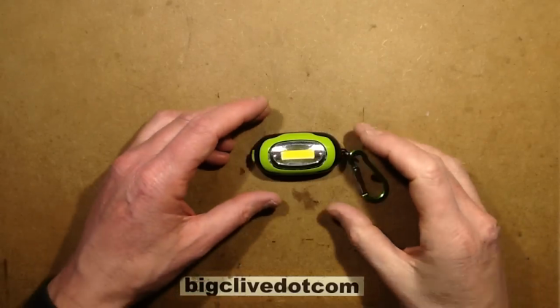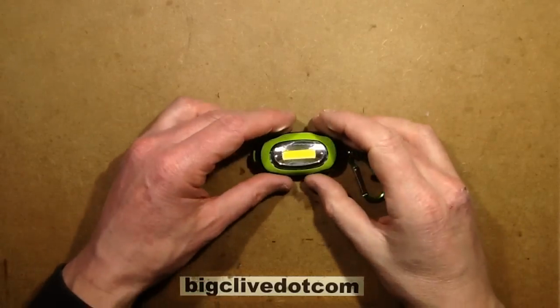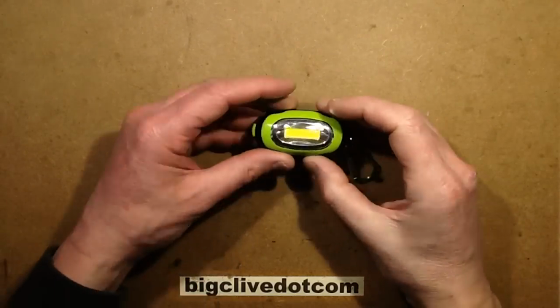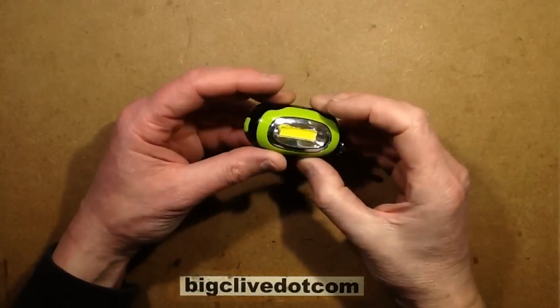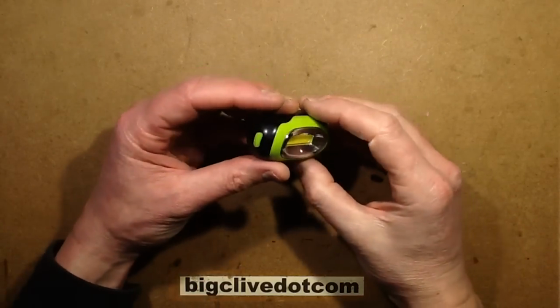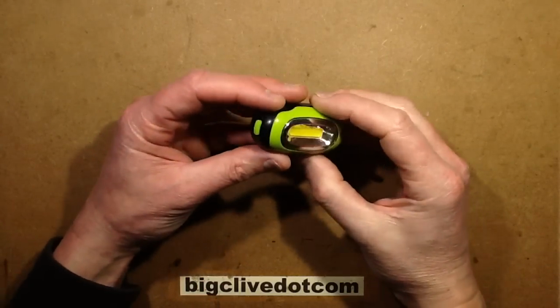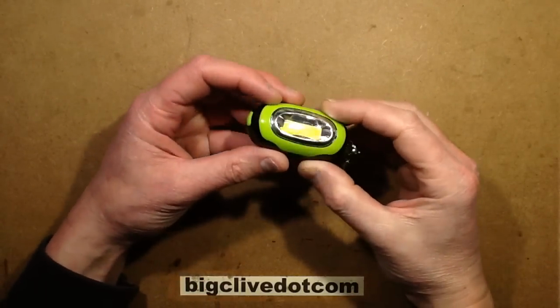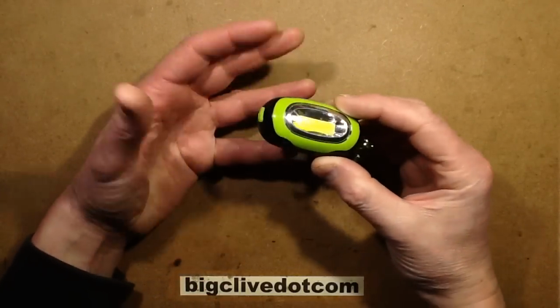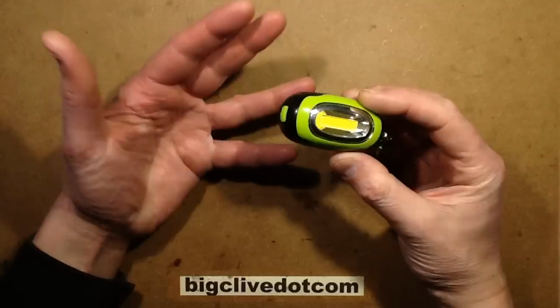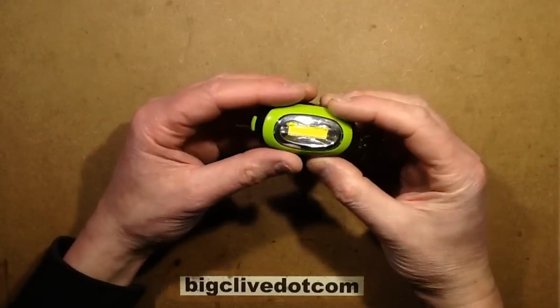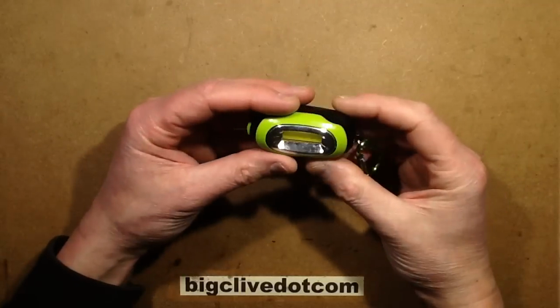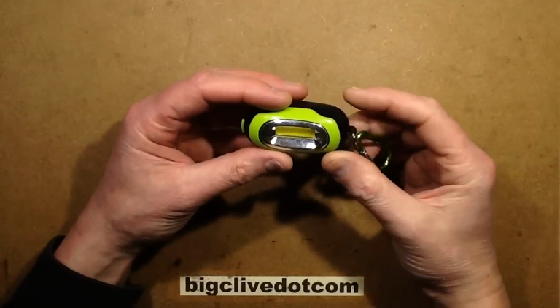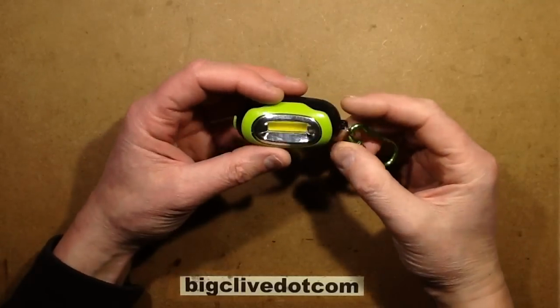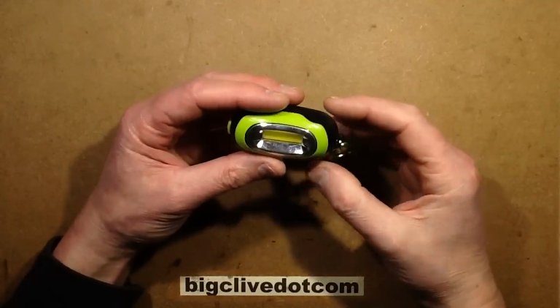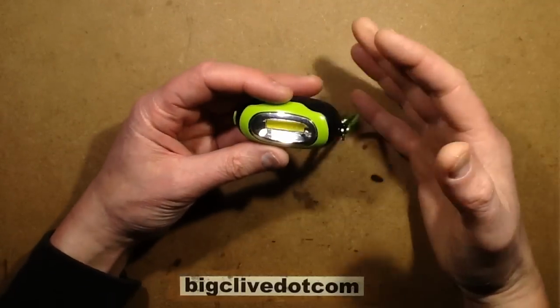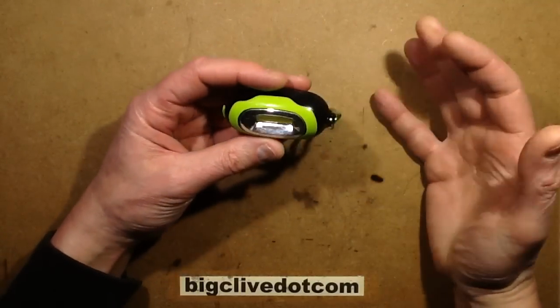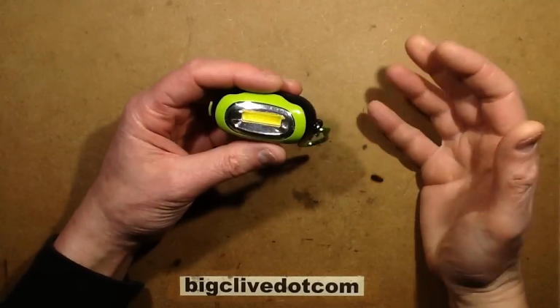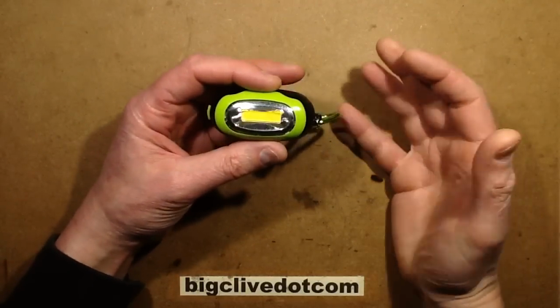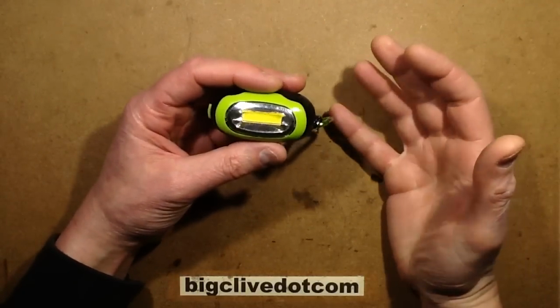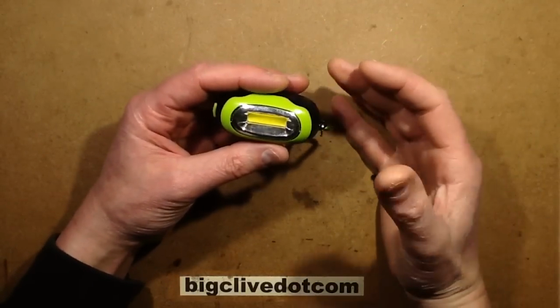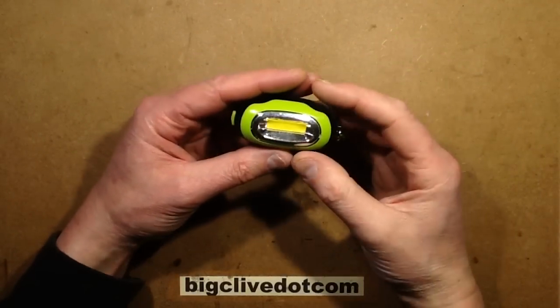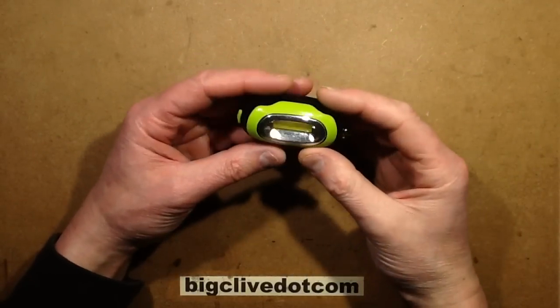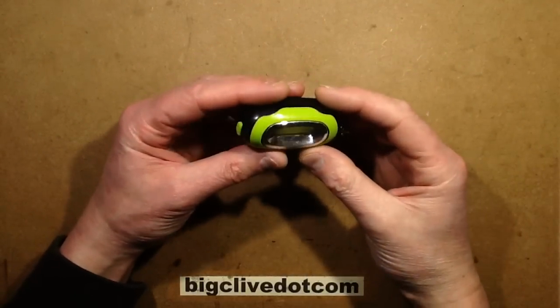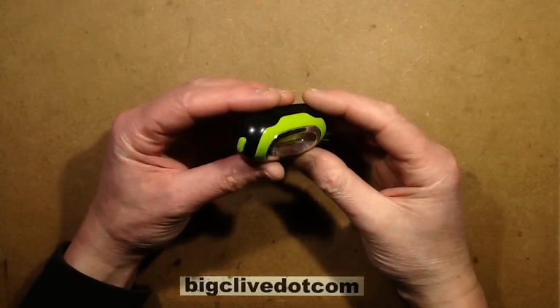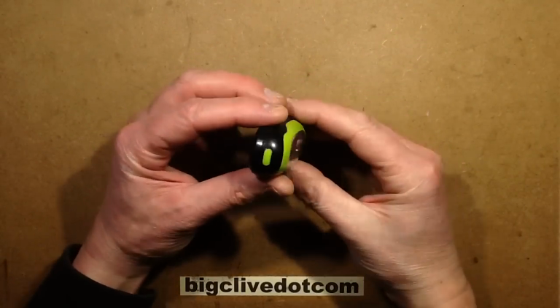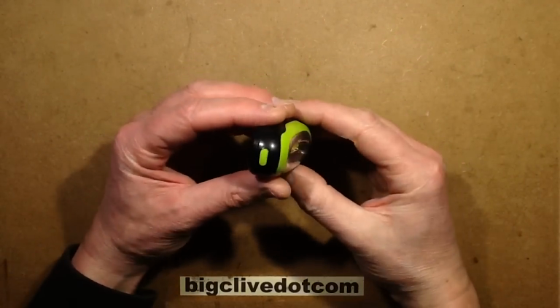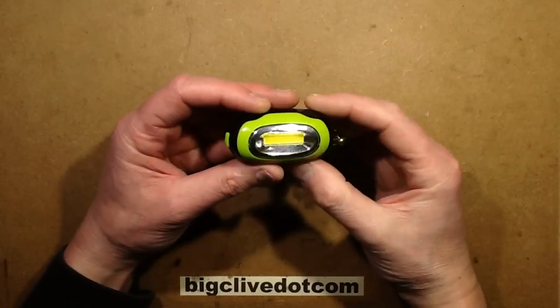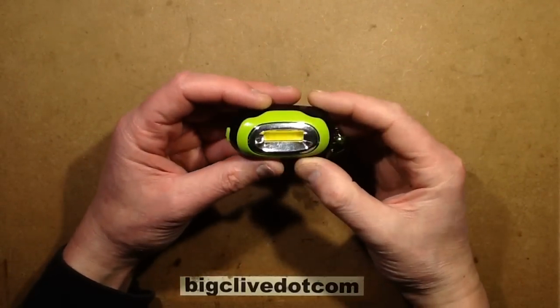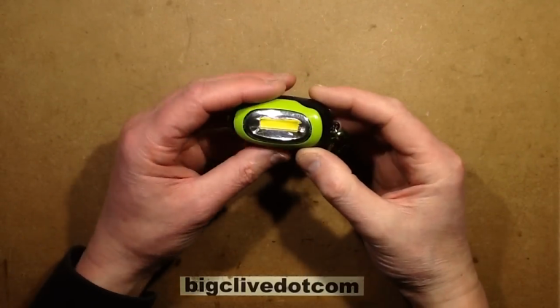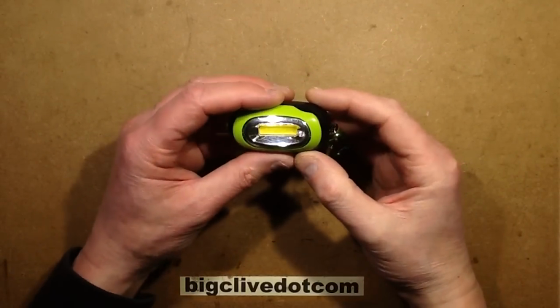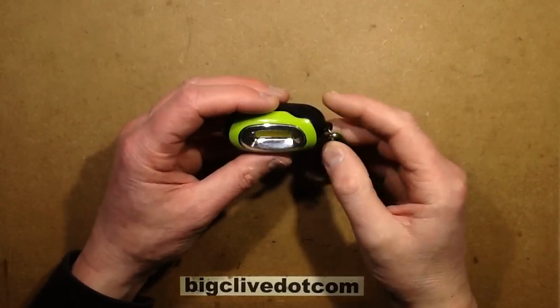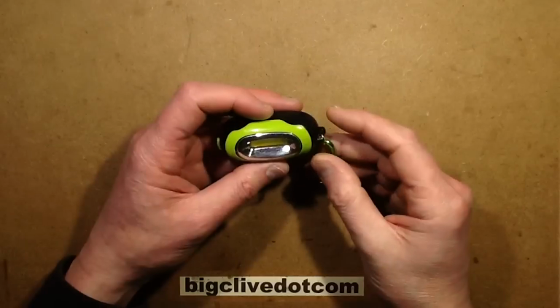Sometimes when I make videos on small items like this, they're supposed to be just a short video, but they turn into a huge video. However, I don't think that's going to be the case with this one.